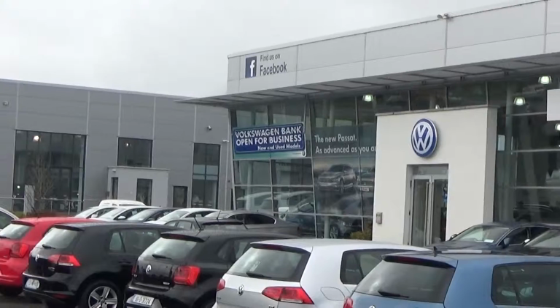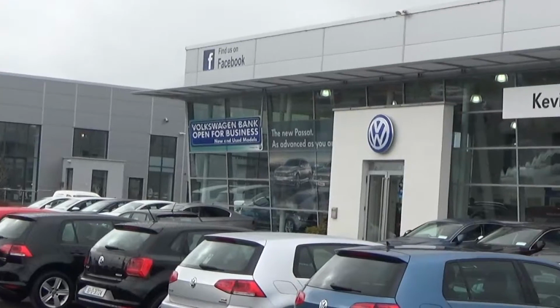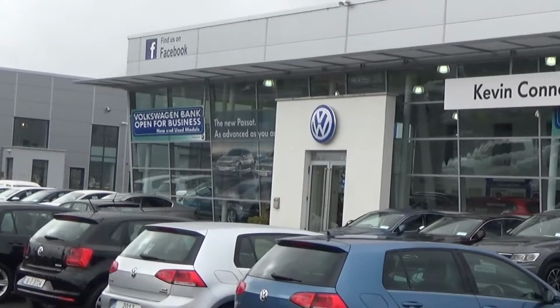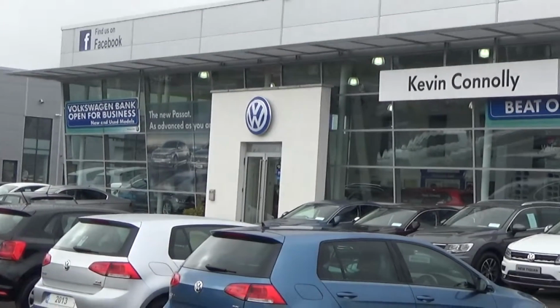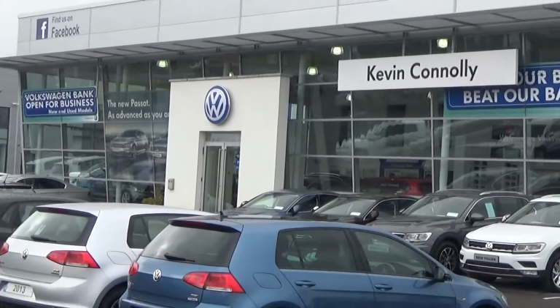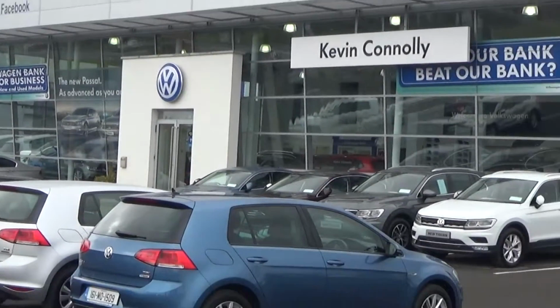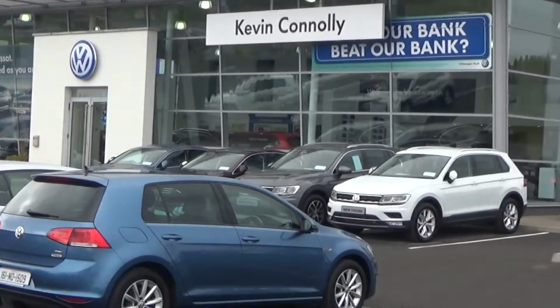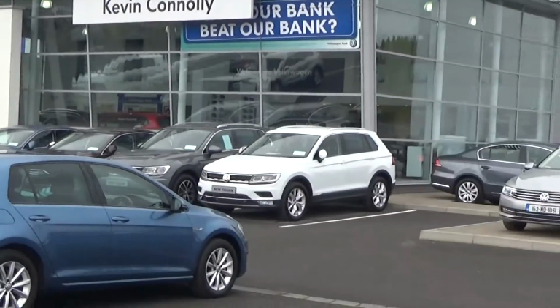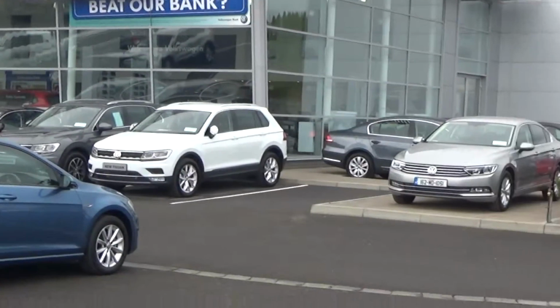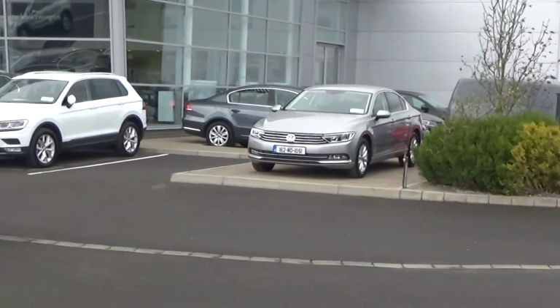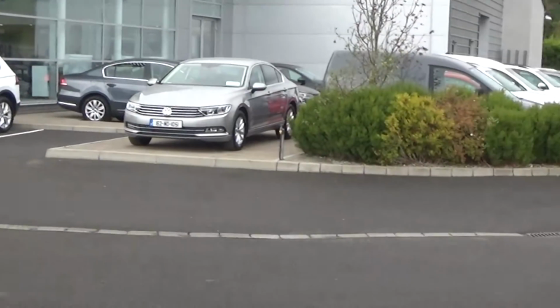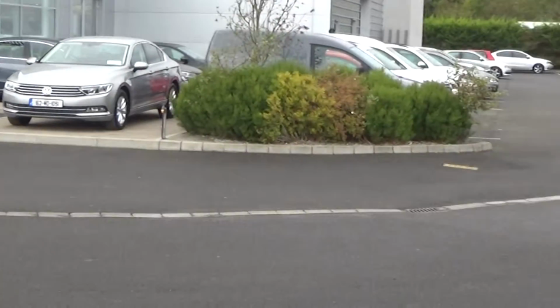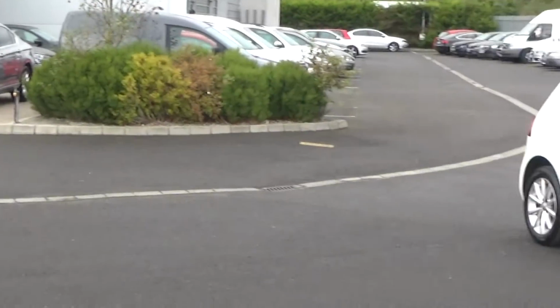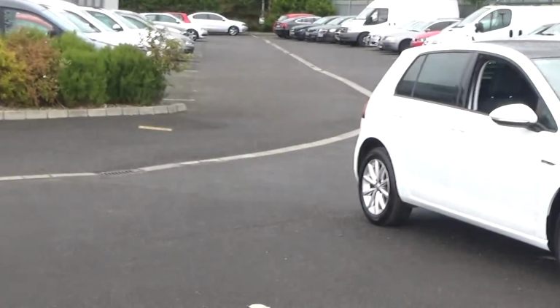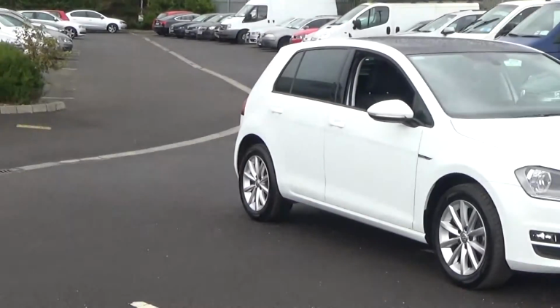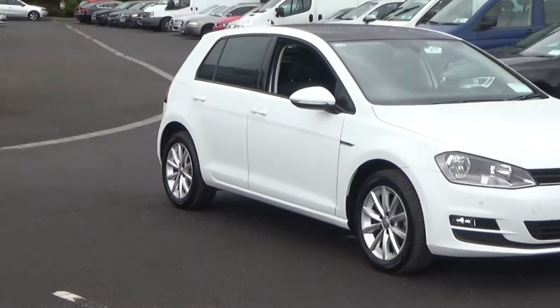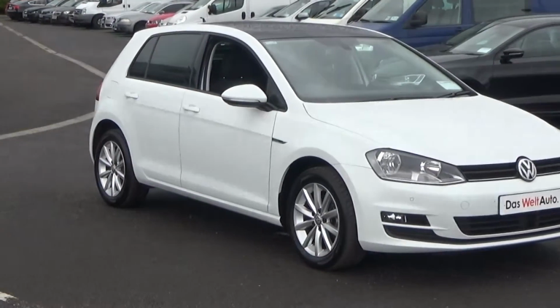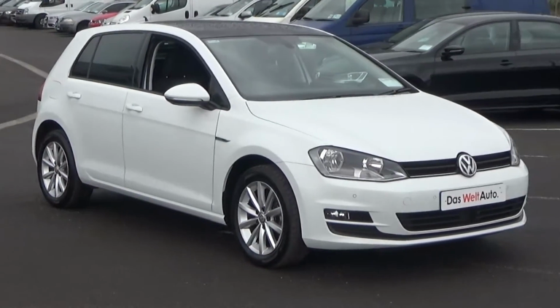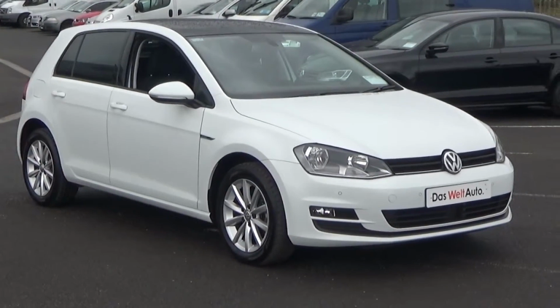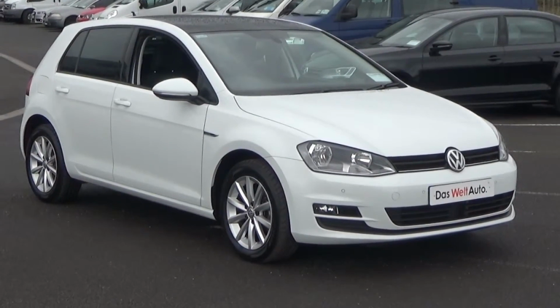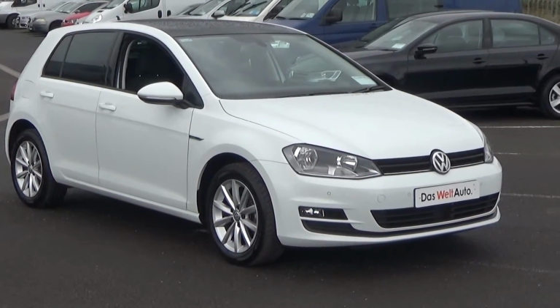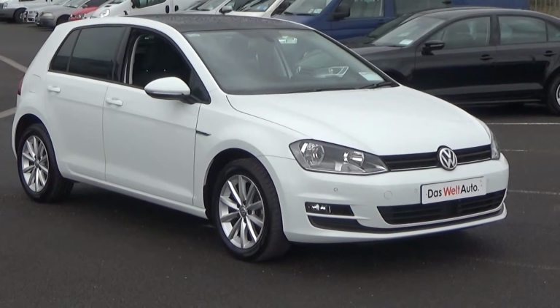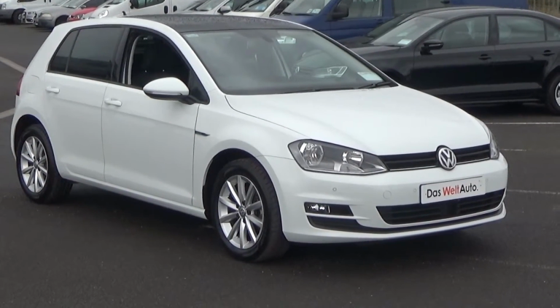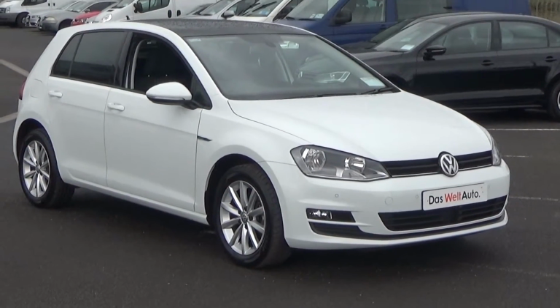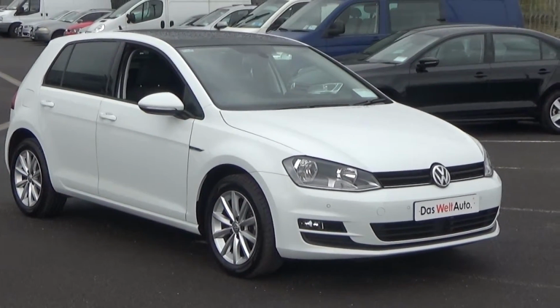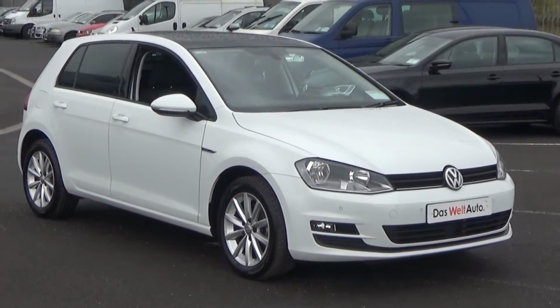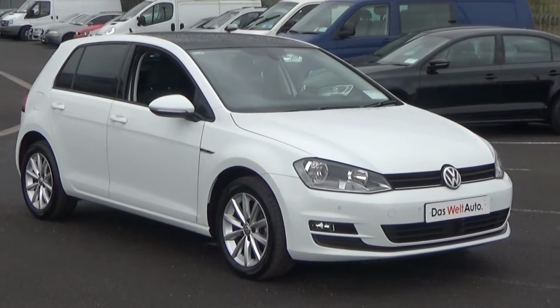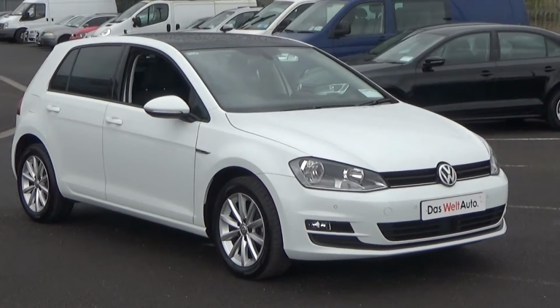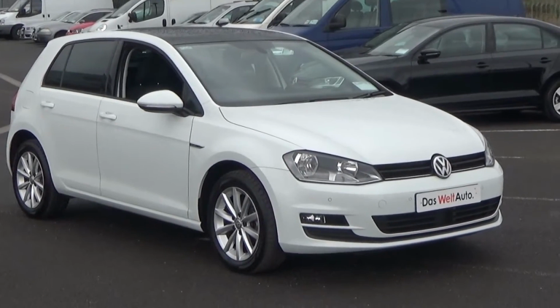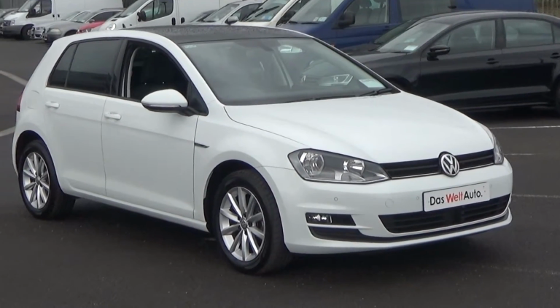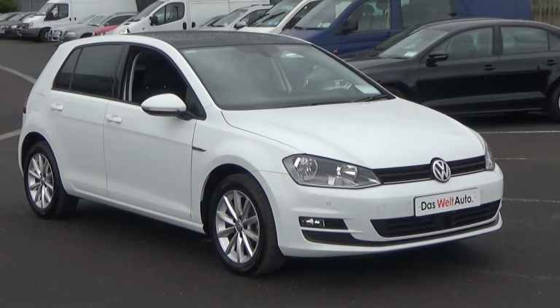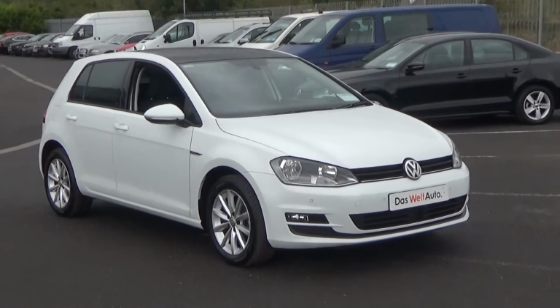Hello and welcome to Kevin Connolly's Volkswagen Ballina. Today on display we have this stunning 2016 Volkswagen Golf Lounge 1.6 TDI, 110 brake horsepower and finished in a pure white exterior.